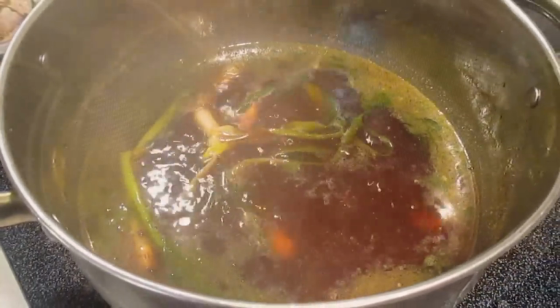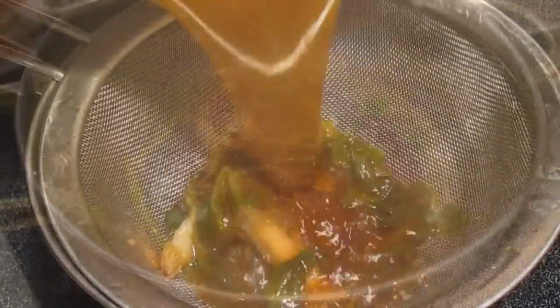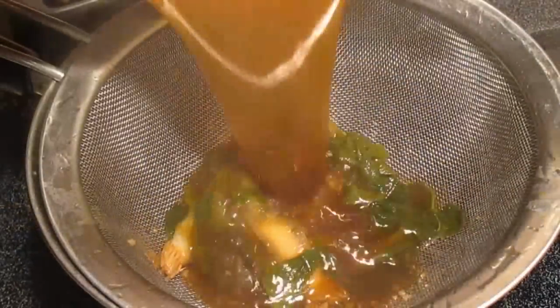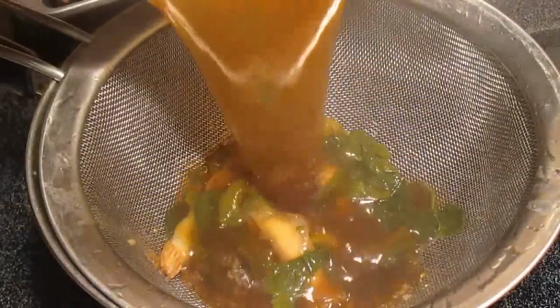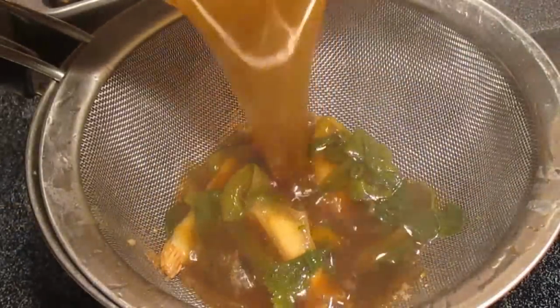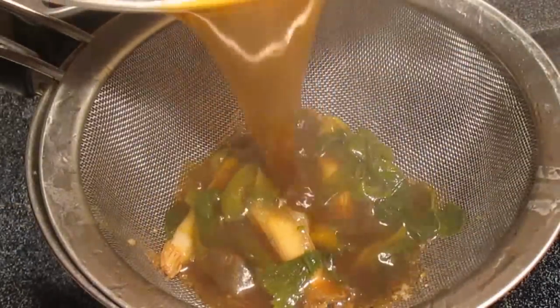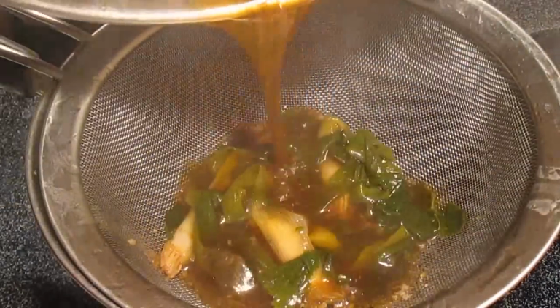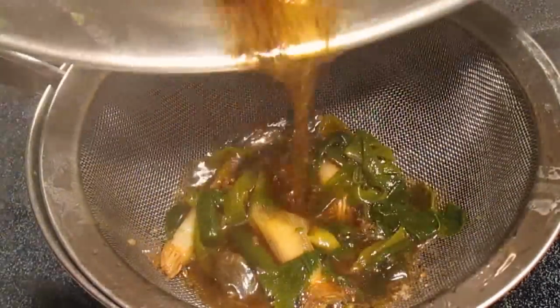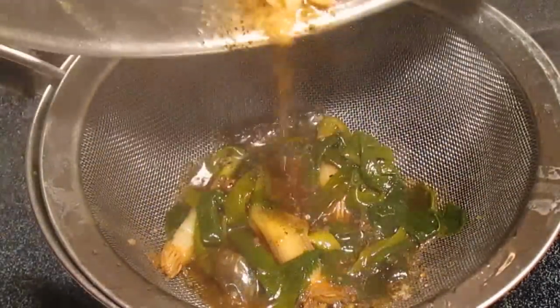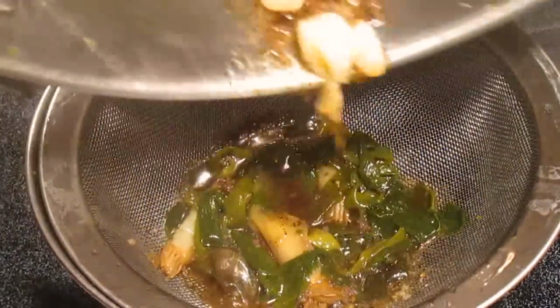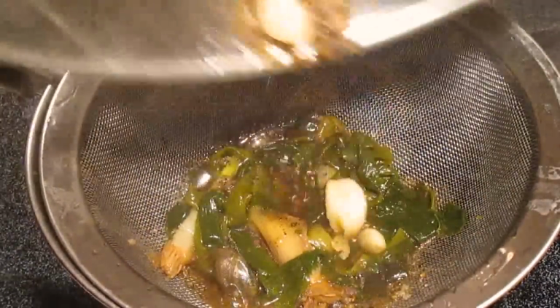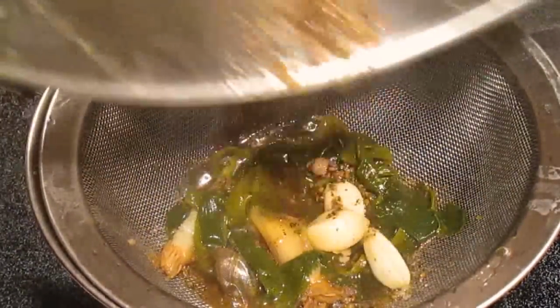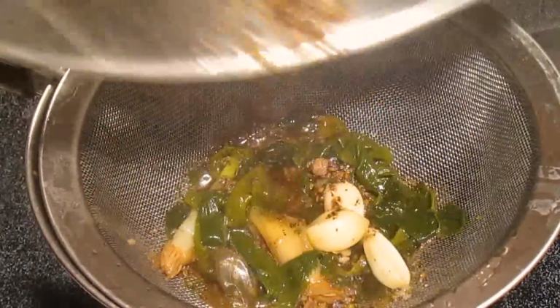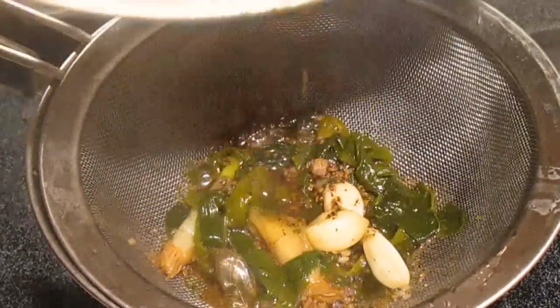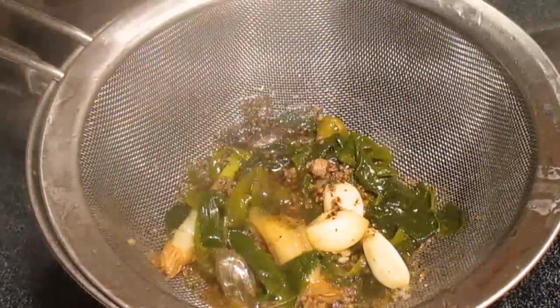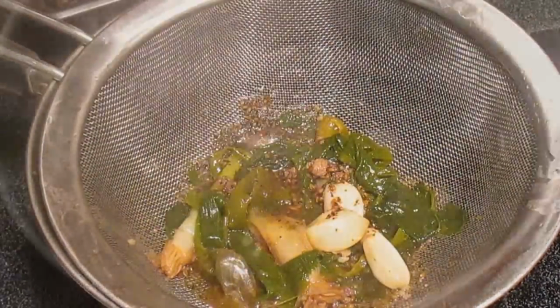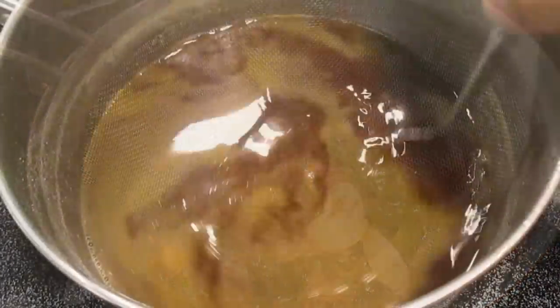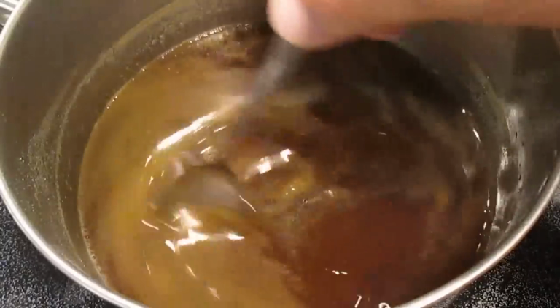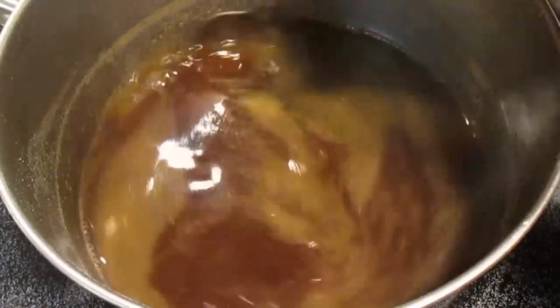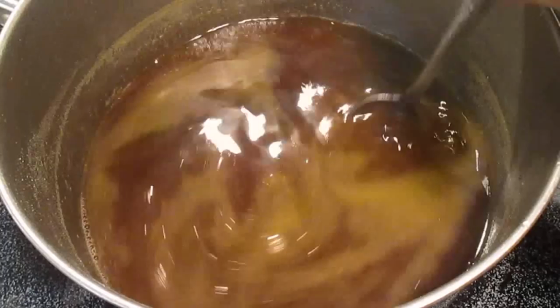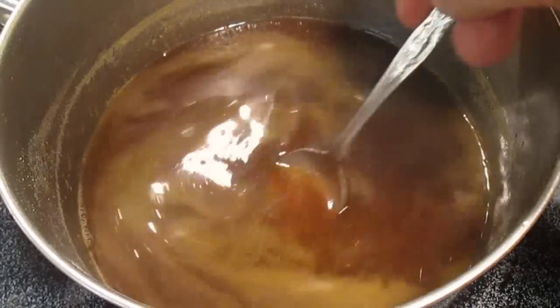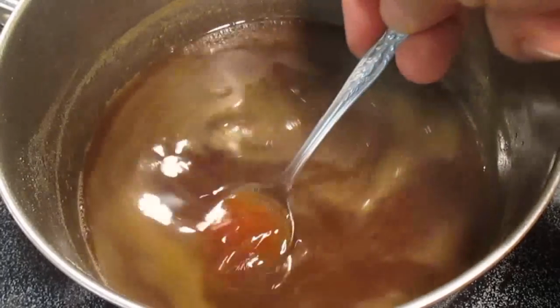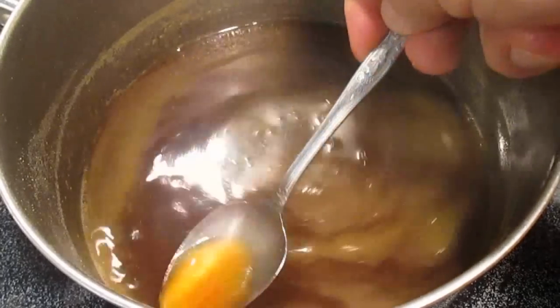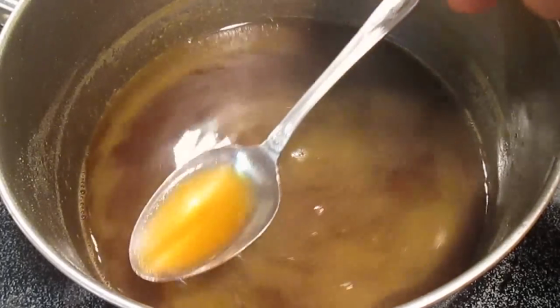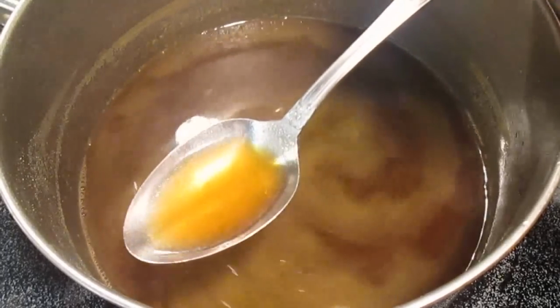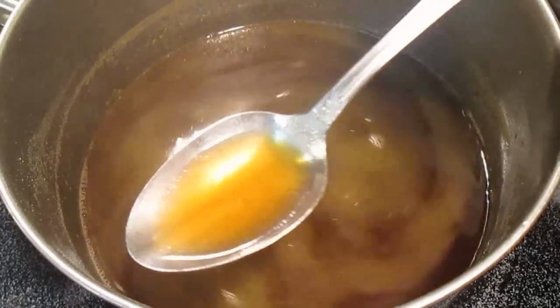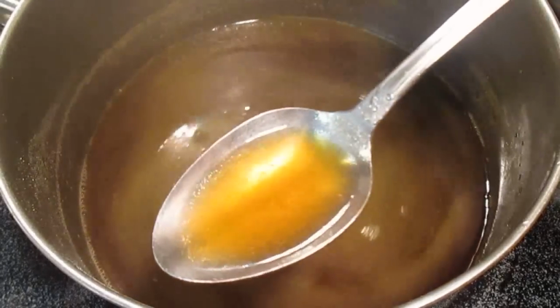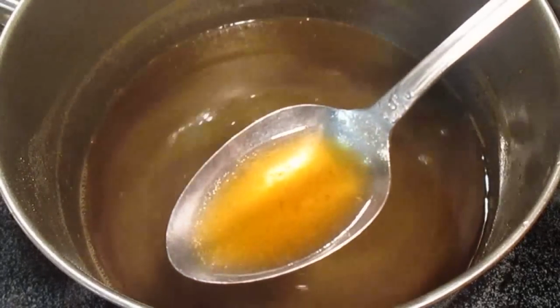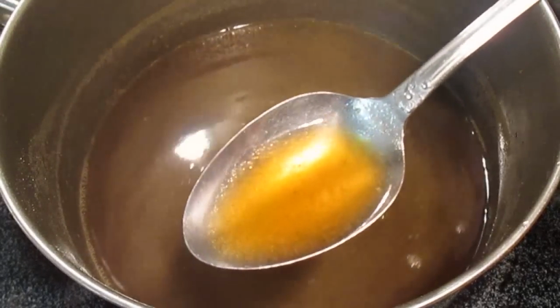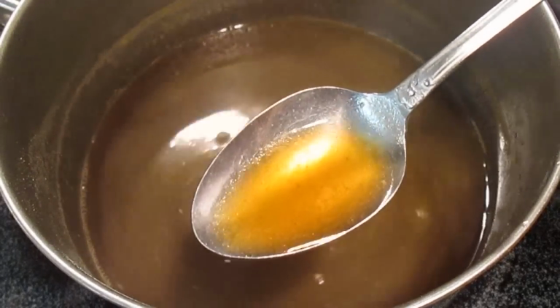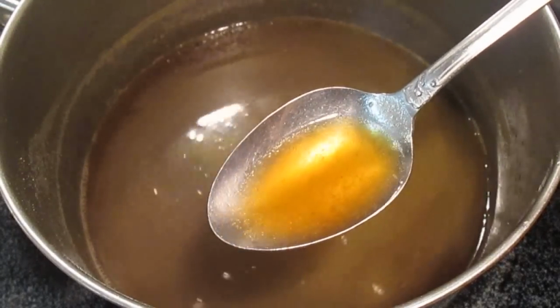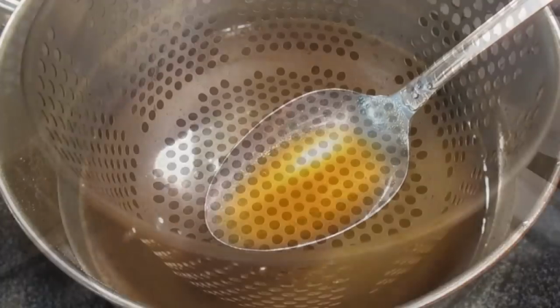This rib broth can be saved too — it's excellent in wonton soup. All you do is strain it like this, and as you can see it's got a real nice color to it. Trust me, that flavor is great.